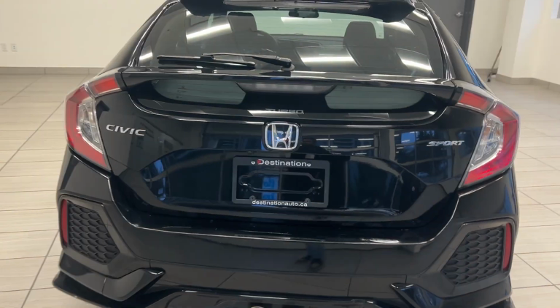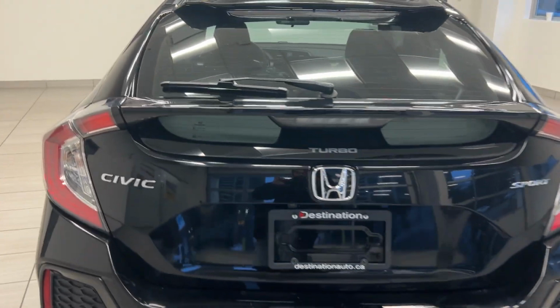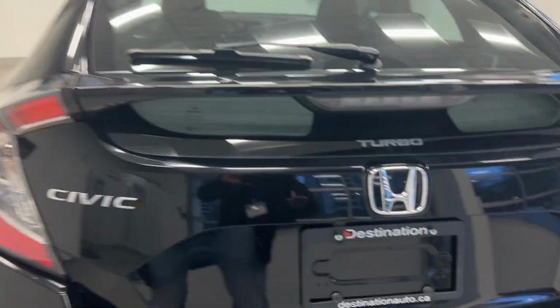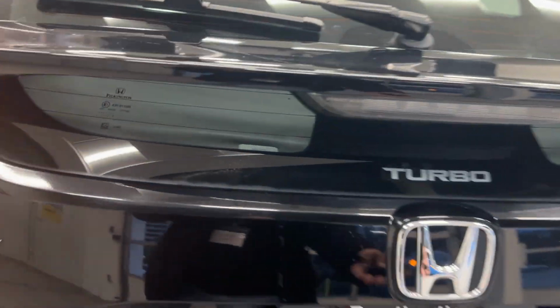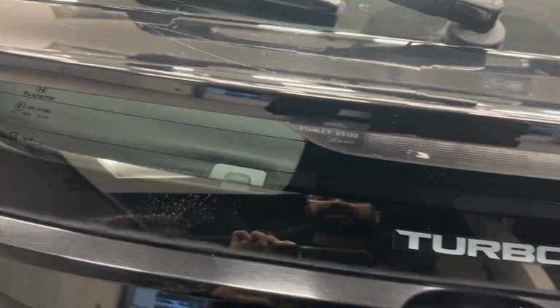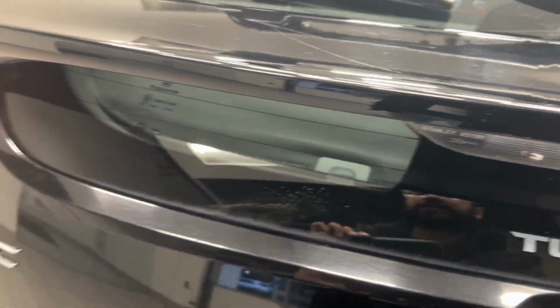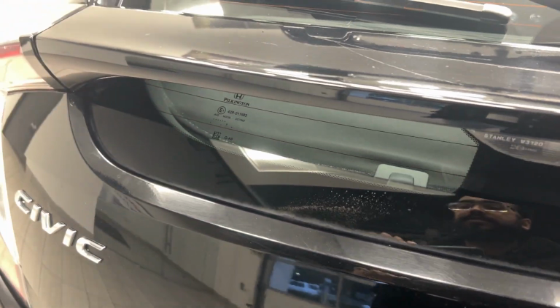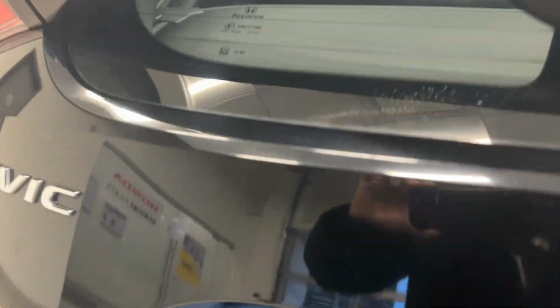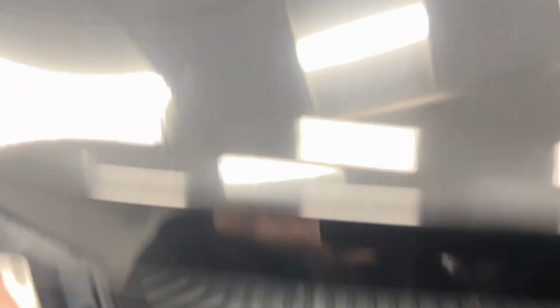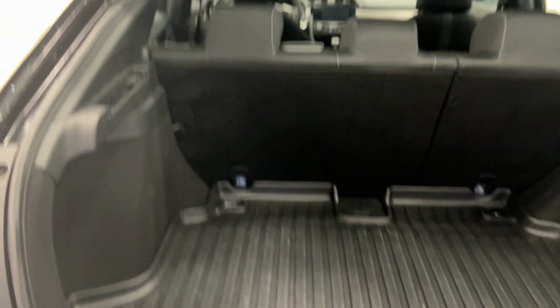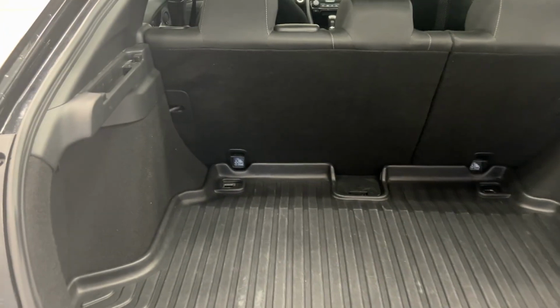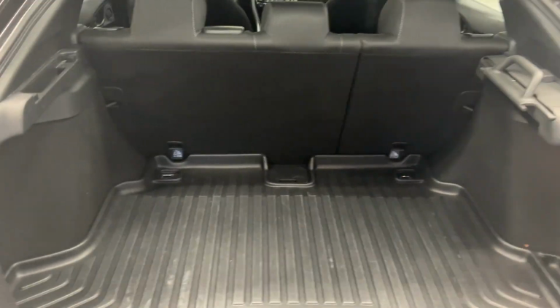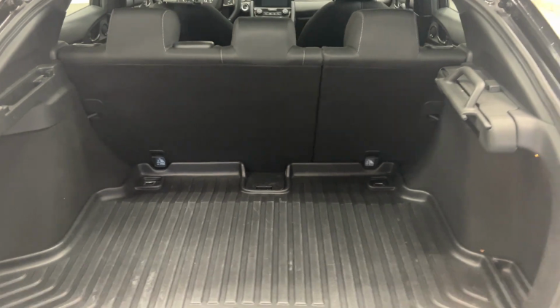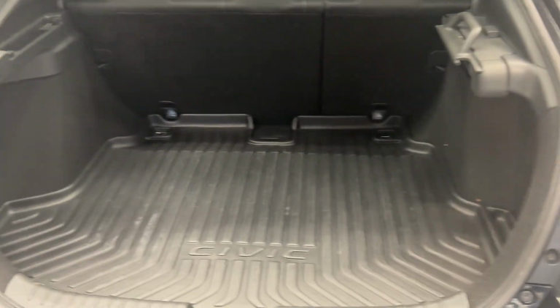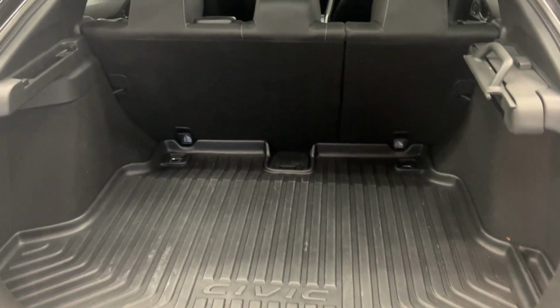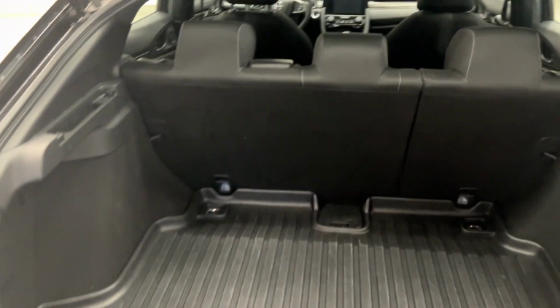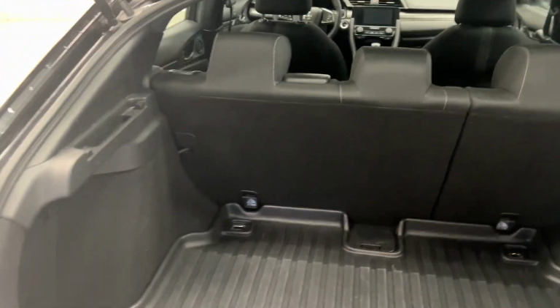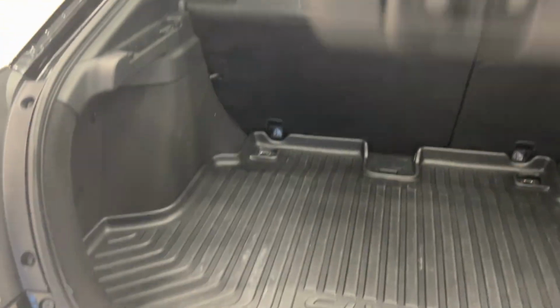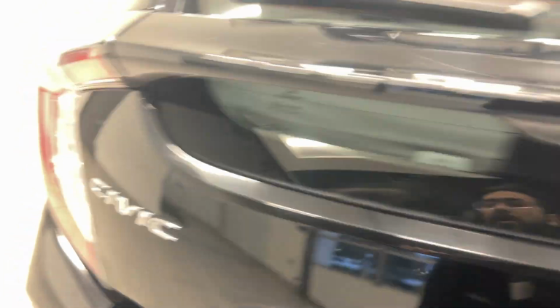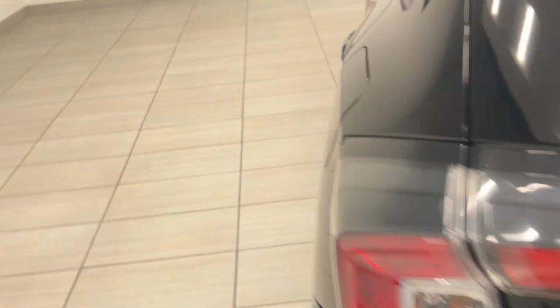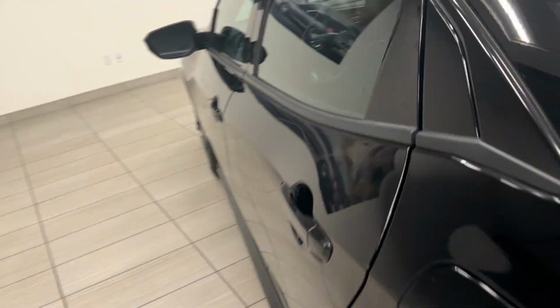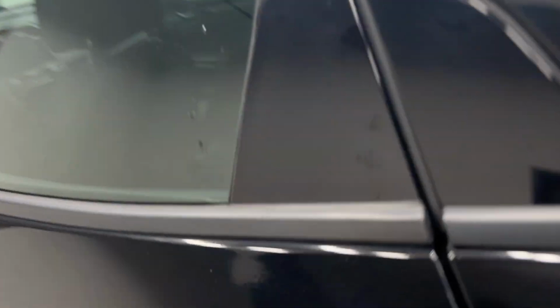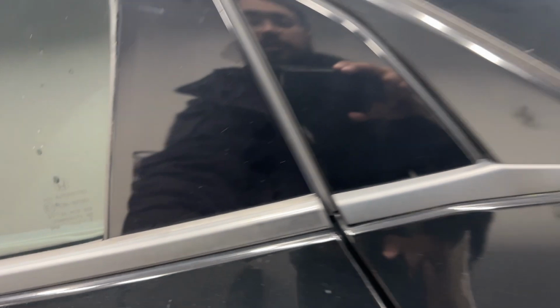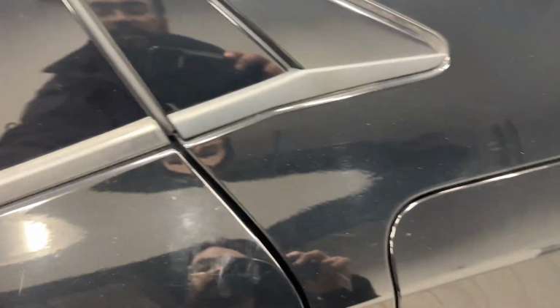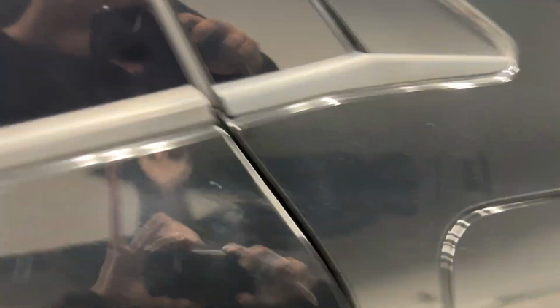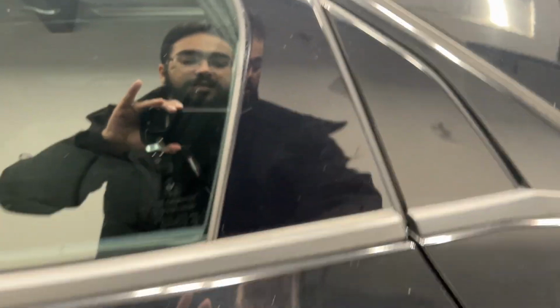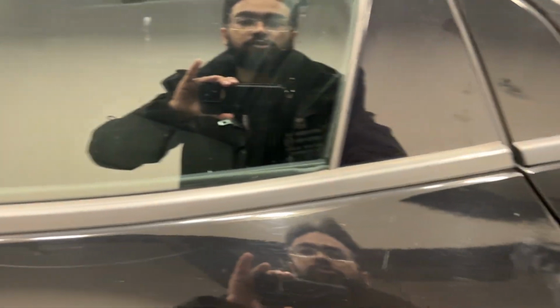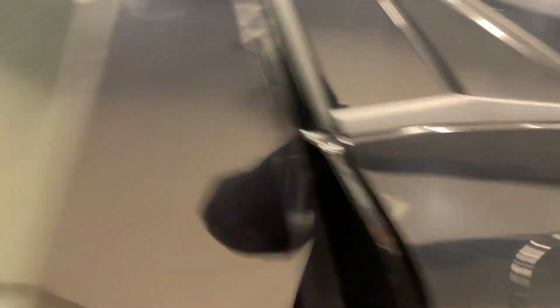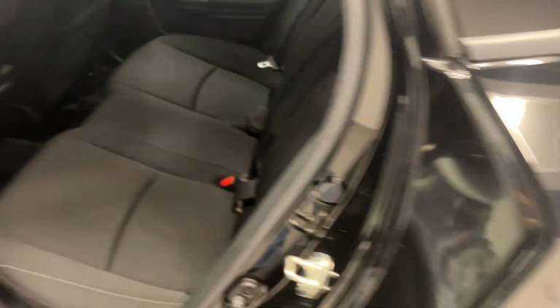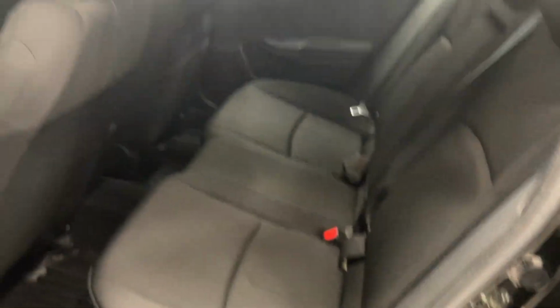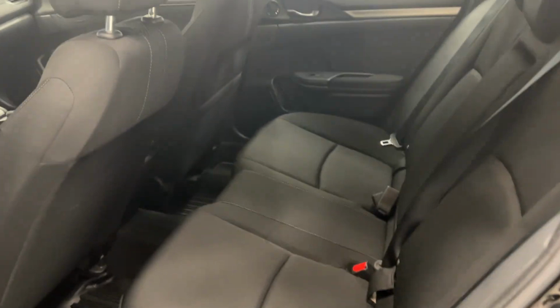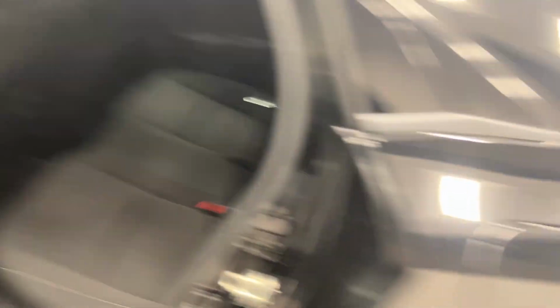It looks really nice and because it is a hatch we have a lot of space on the inside for storage and whatever else you might need it for. In the back seat we have five seats, enough room for the whole family, with two cup holders in the back.